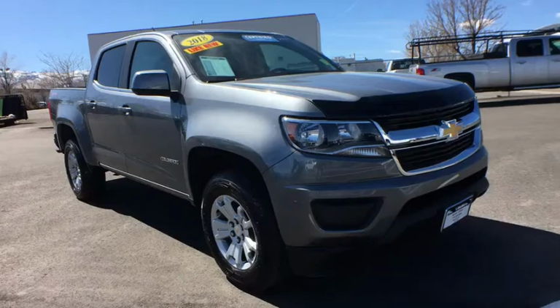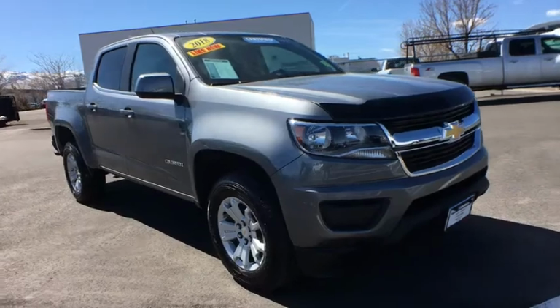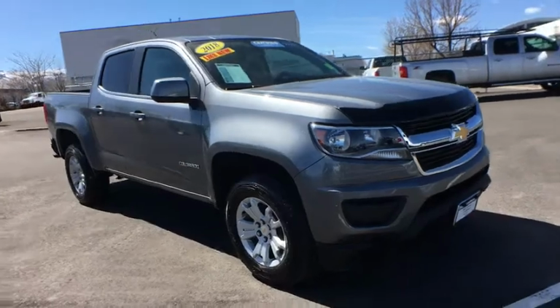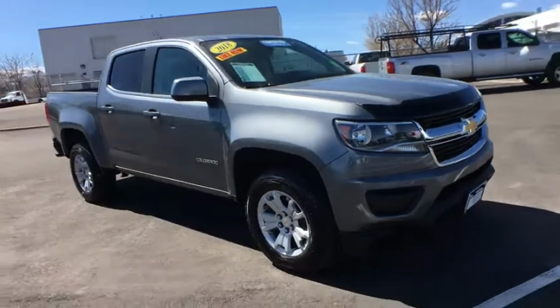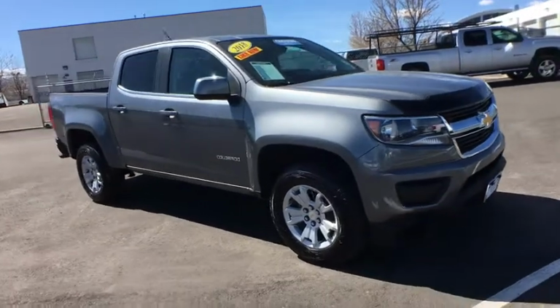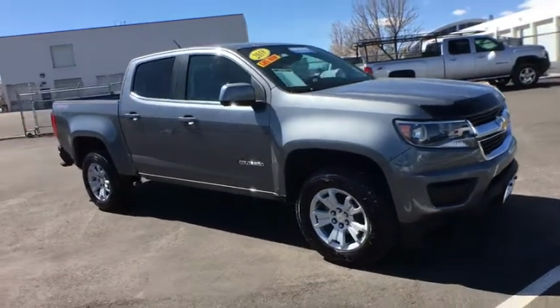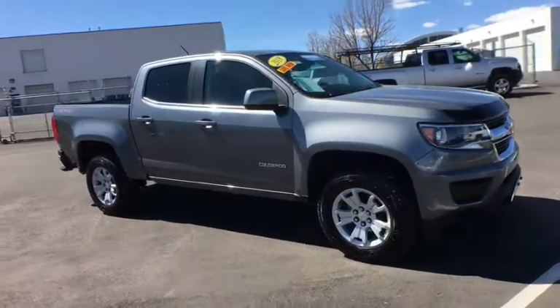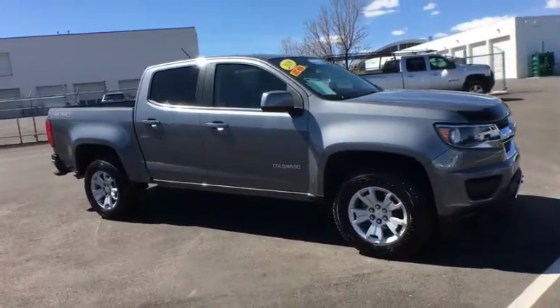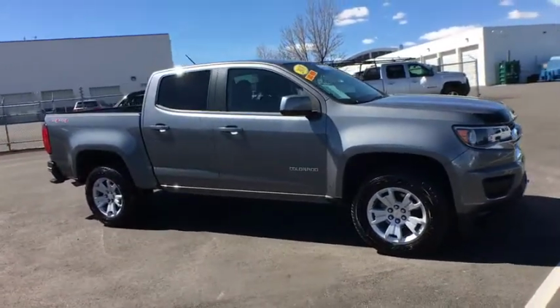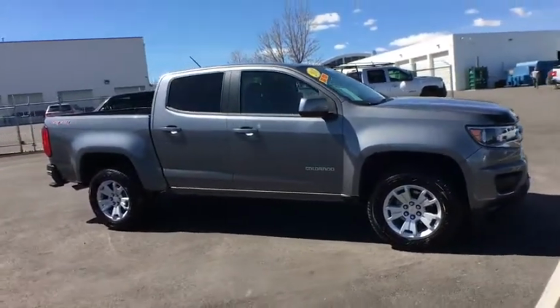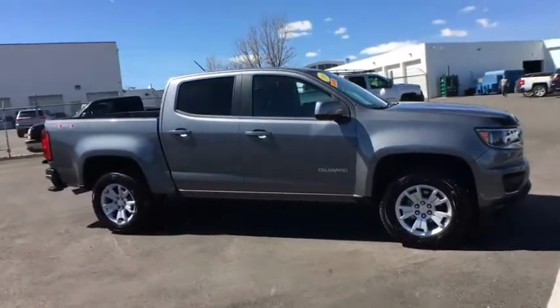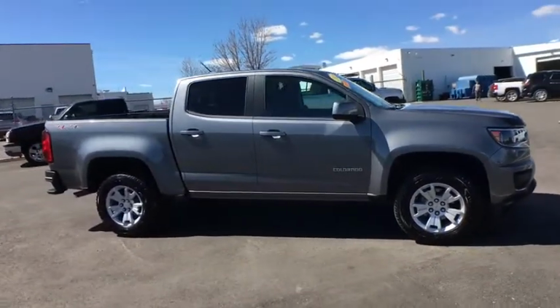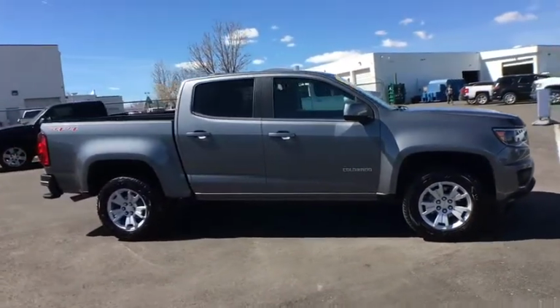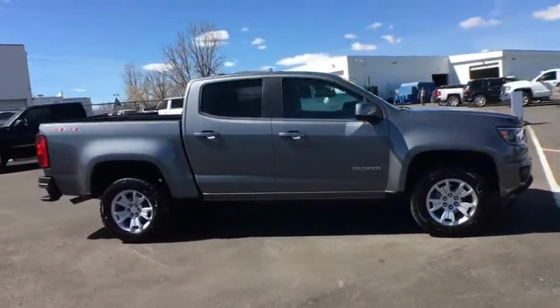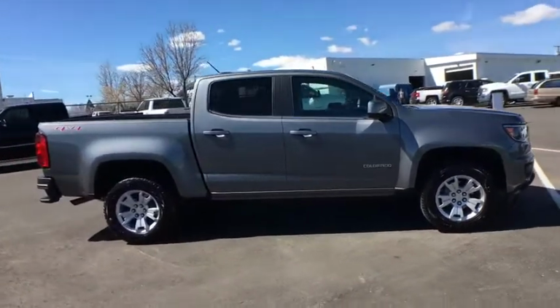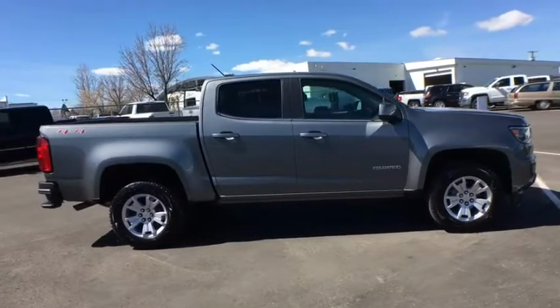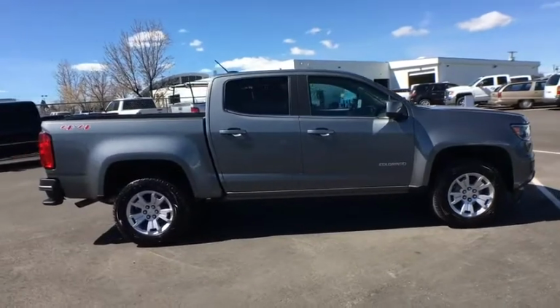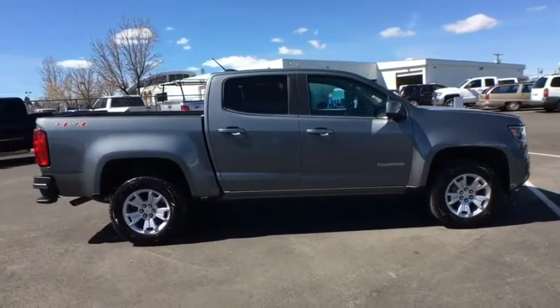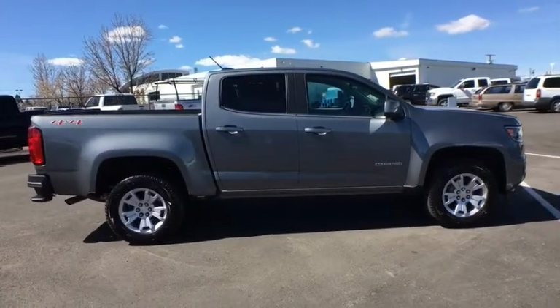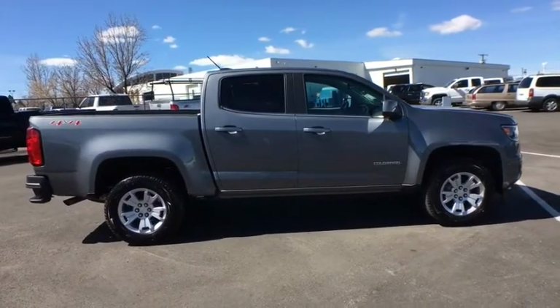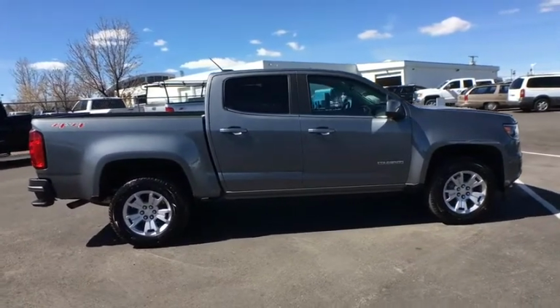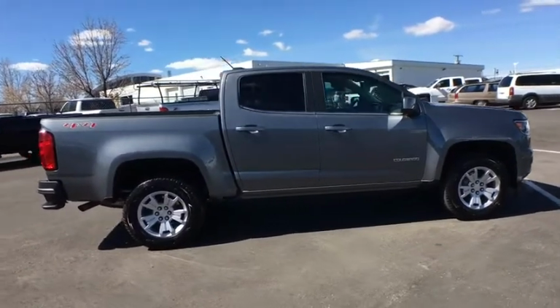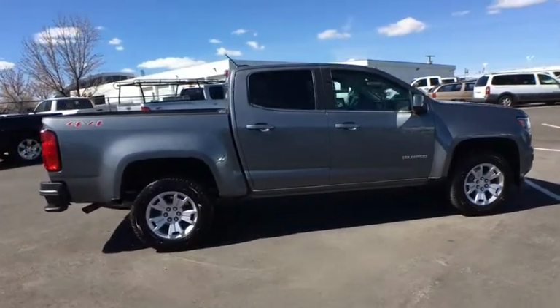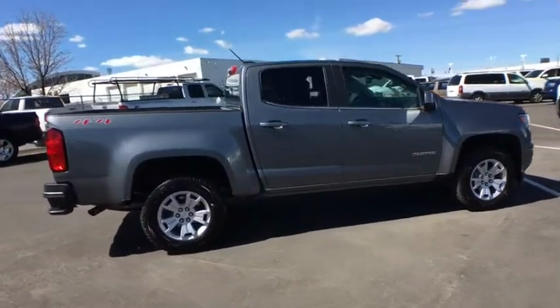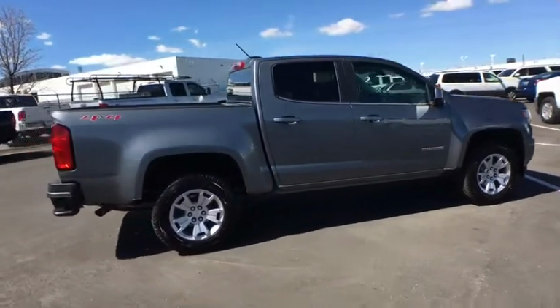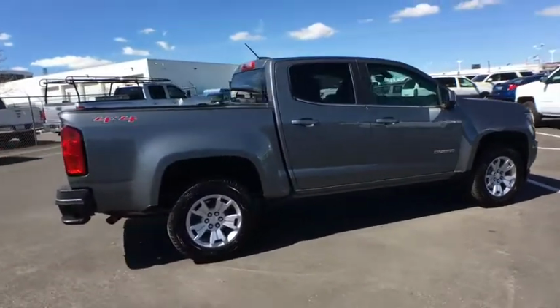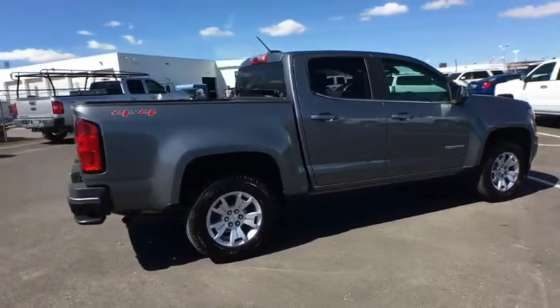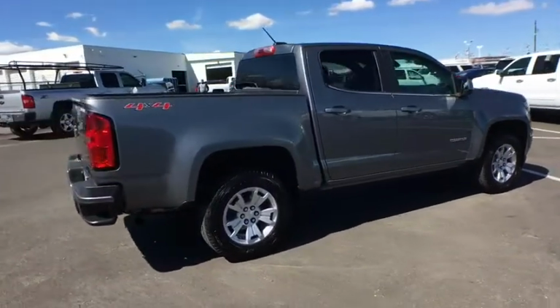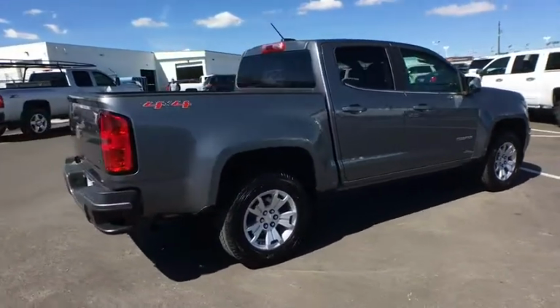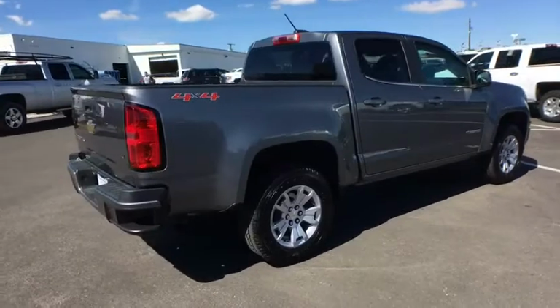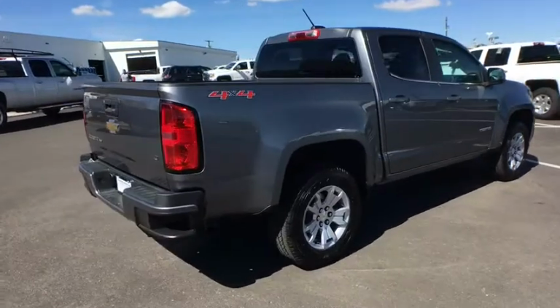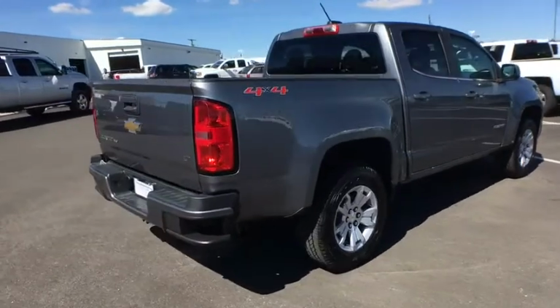The 2018 Chevrolet Colorado. Great hauling capability, powerful, rugged, and a great Chevy price — Colorado is it. This vehicle has less than 20,000 miles.